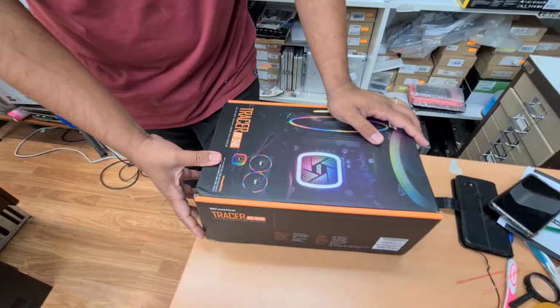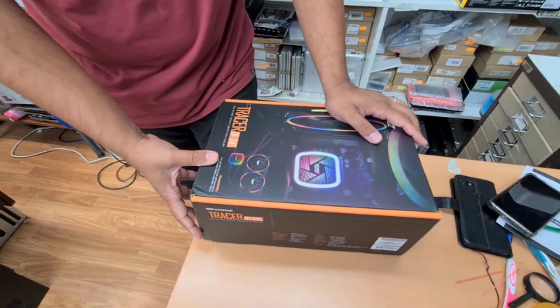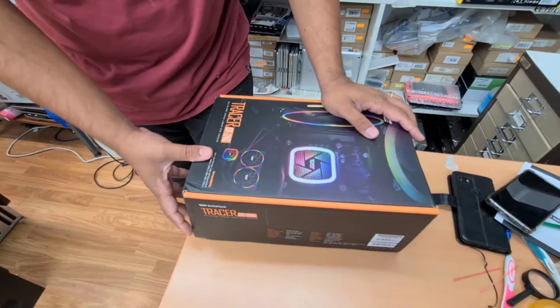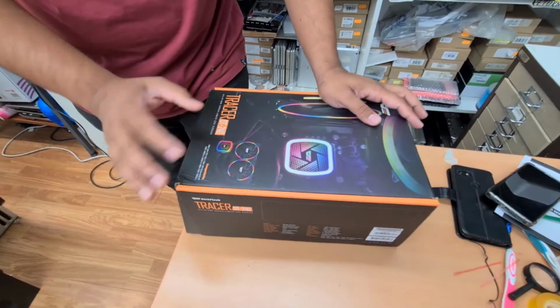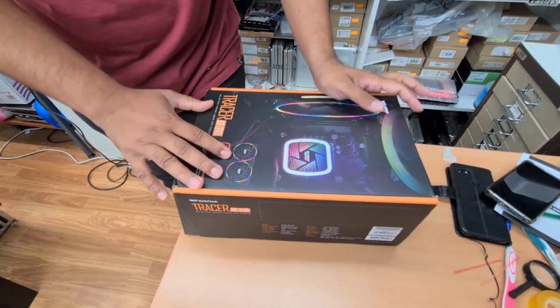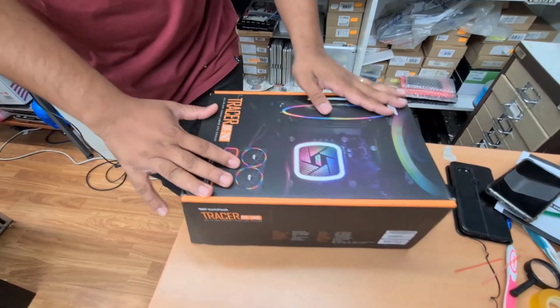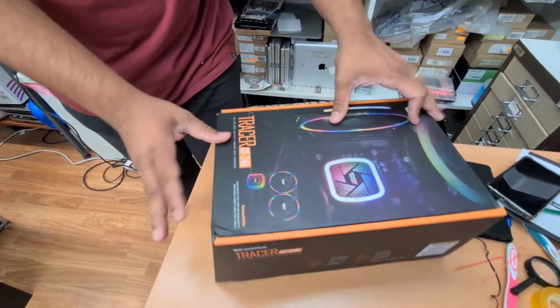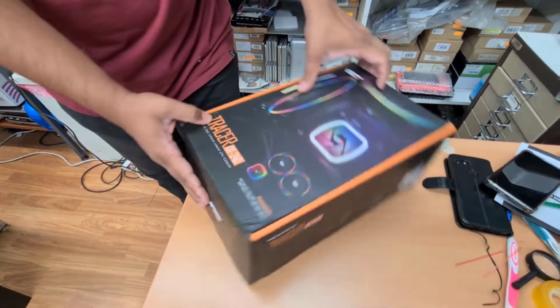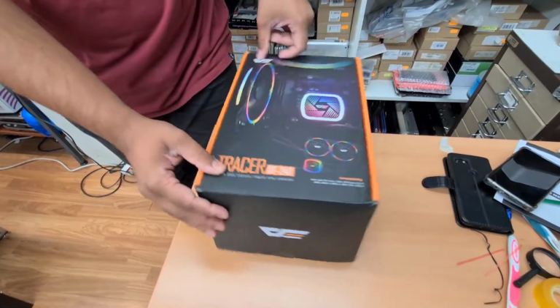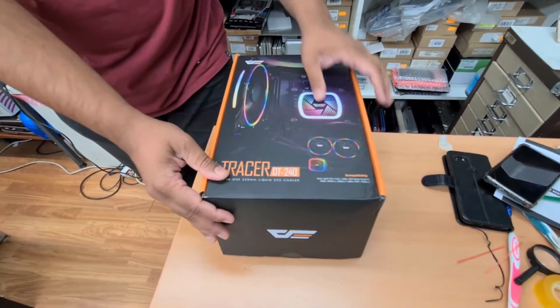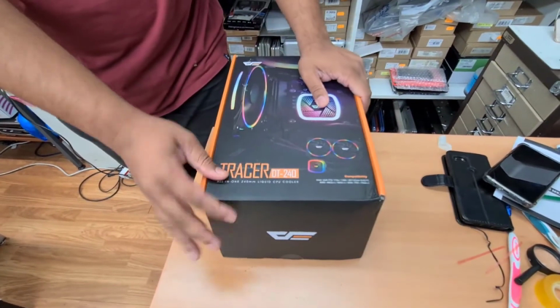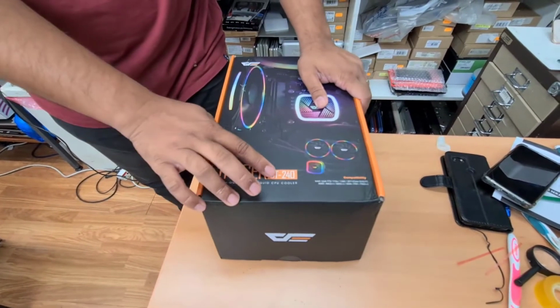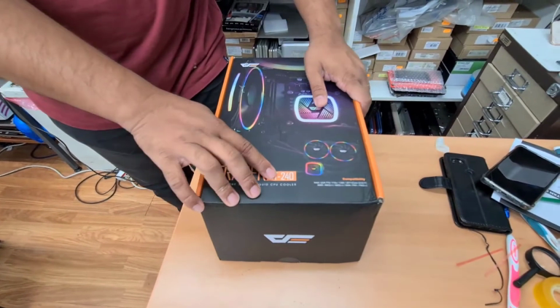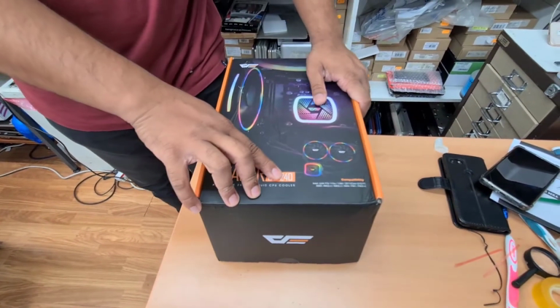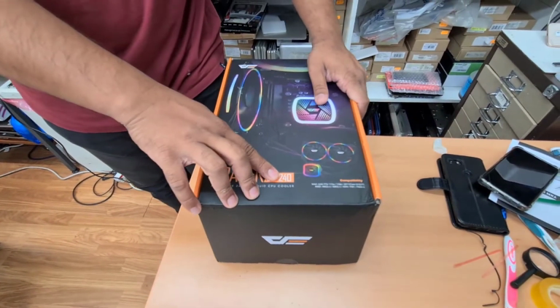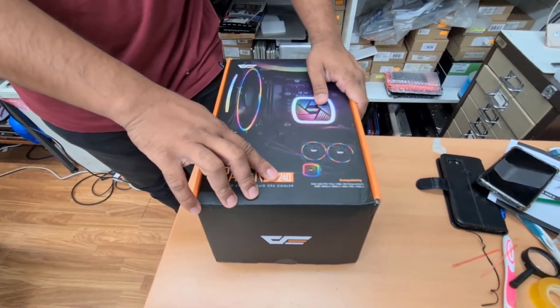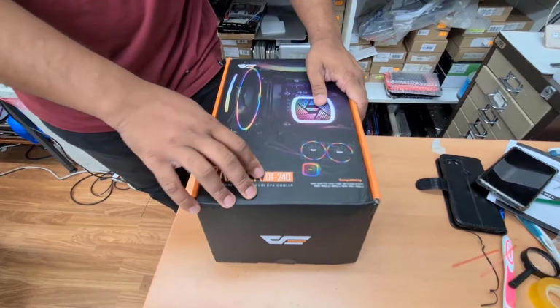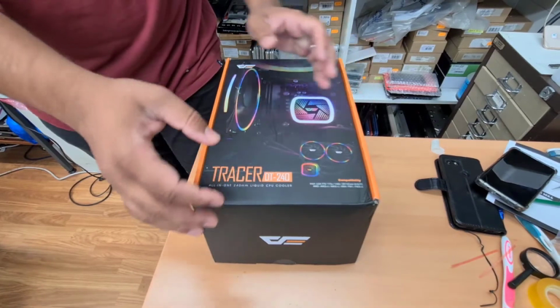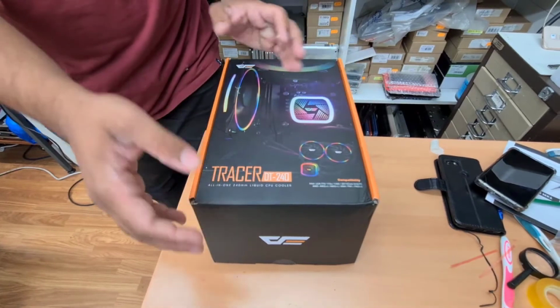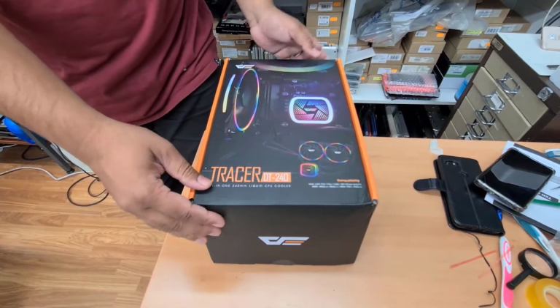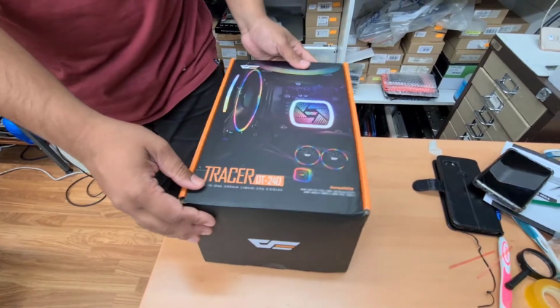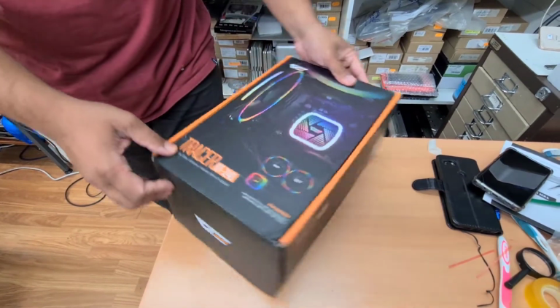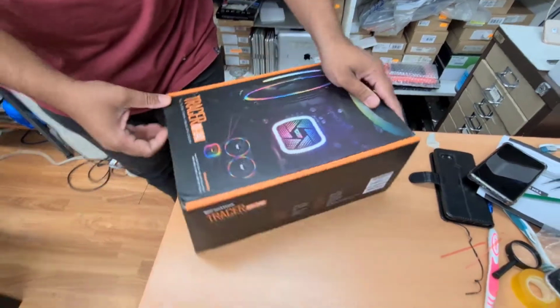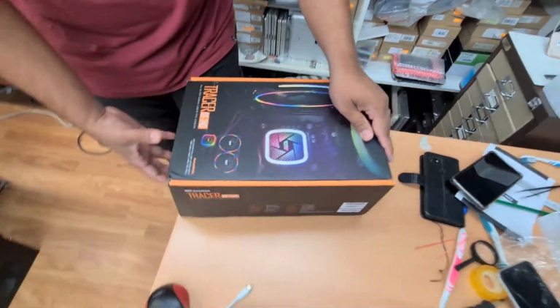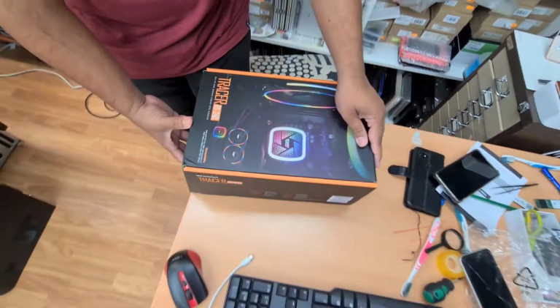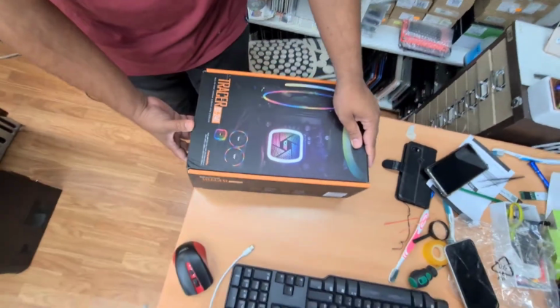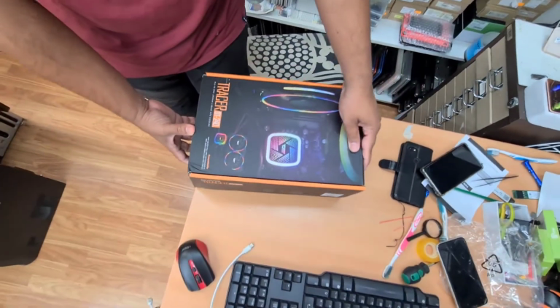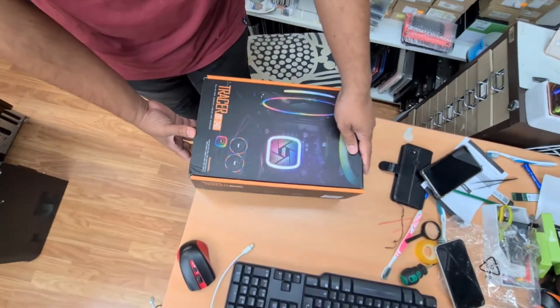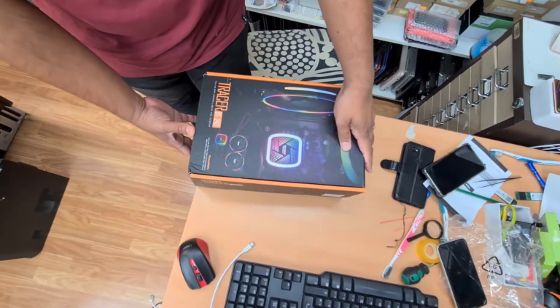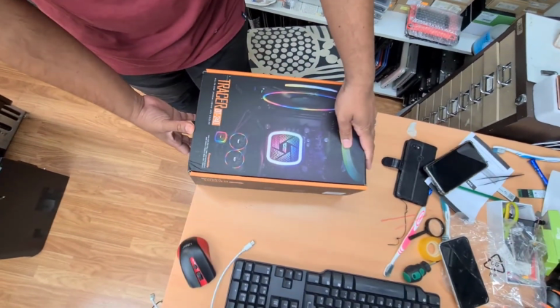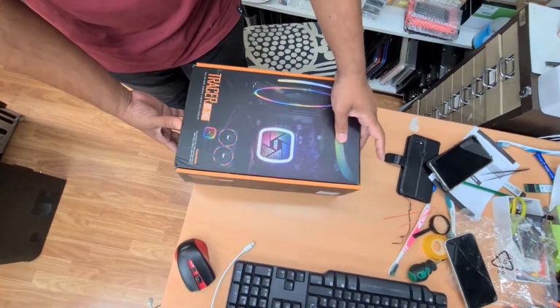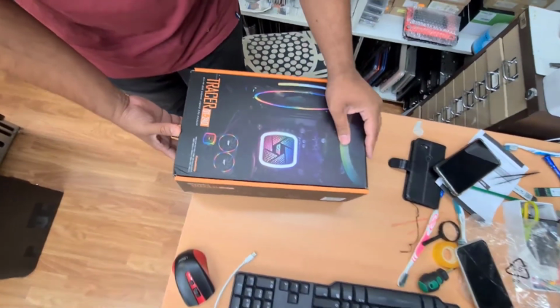Hello everyone. As you can see, this is the Tracer DT240. This is the liquid cooling for the CPU, and I'm going to show you how to install it.